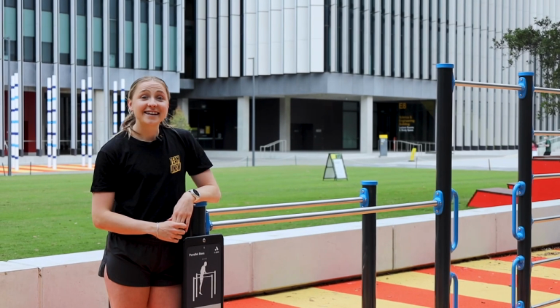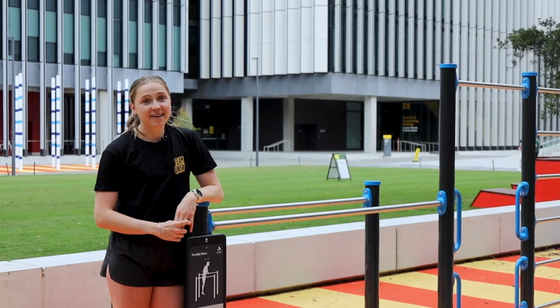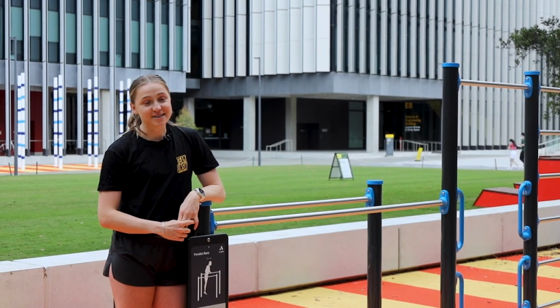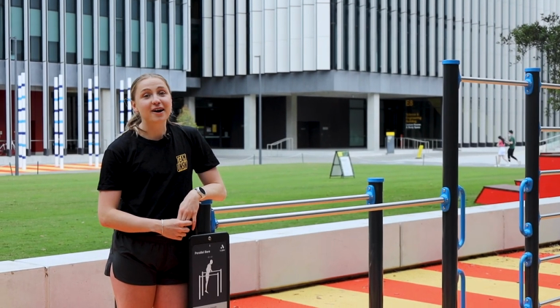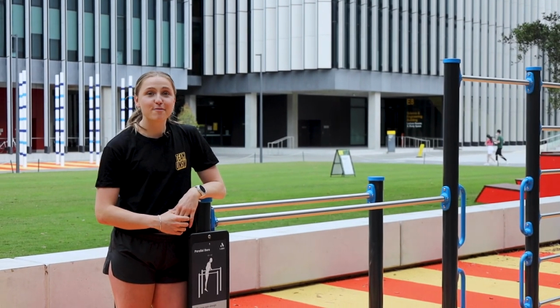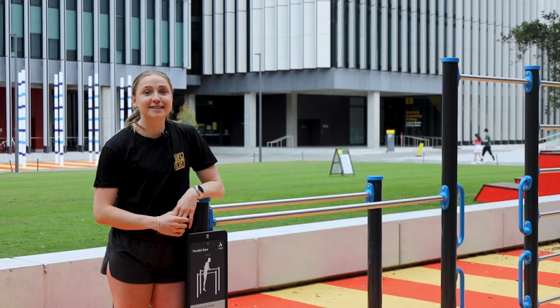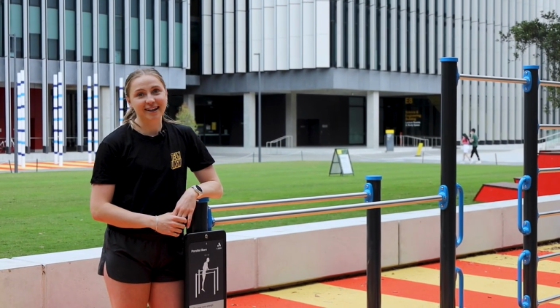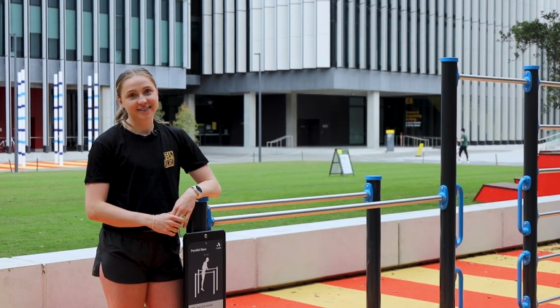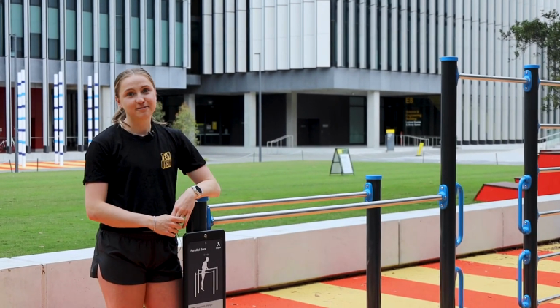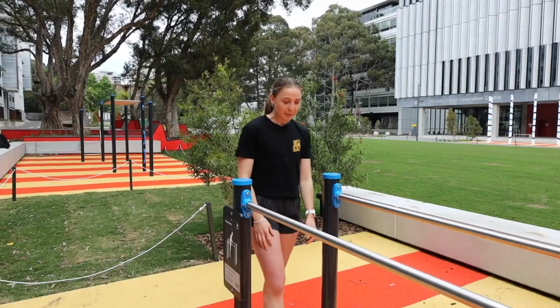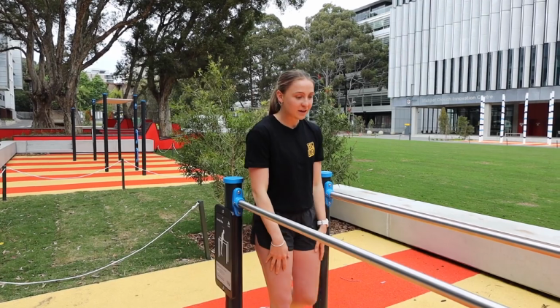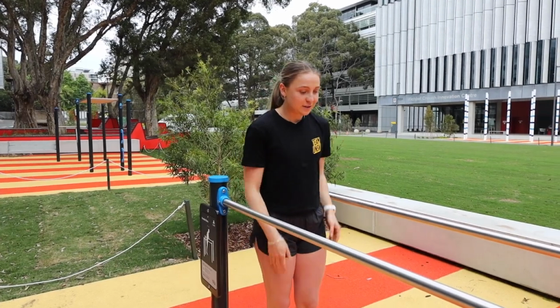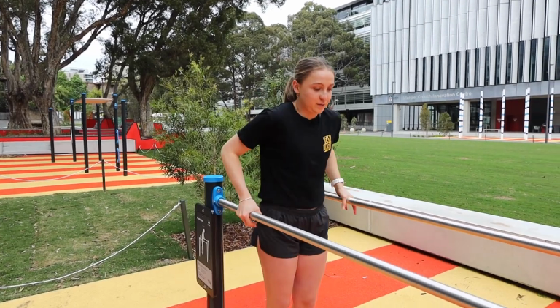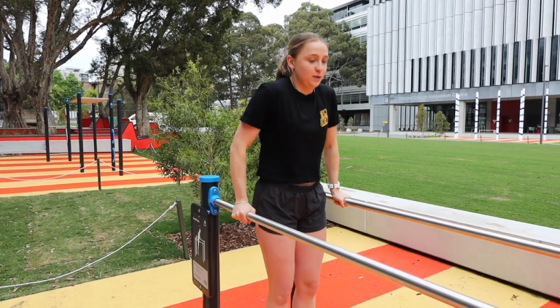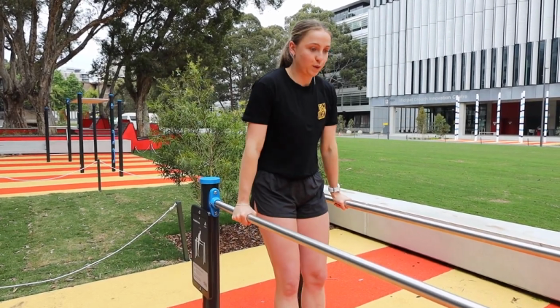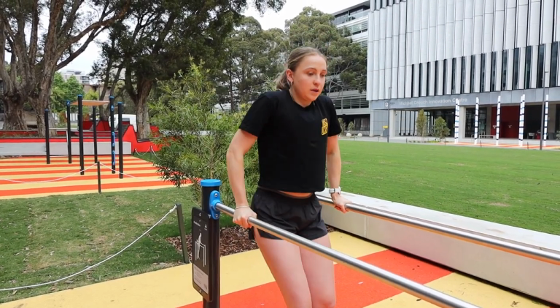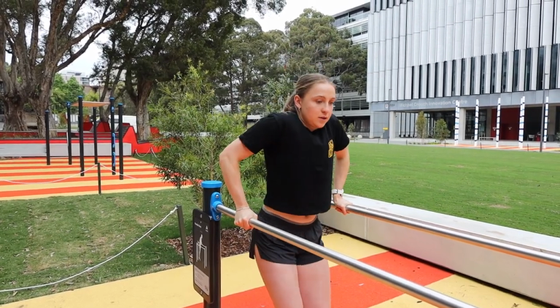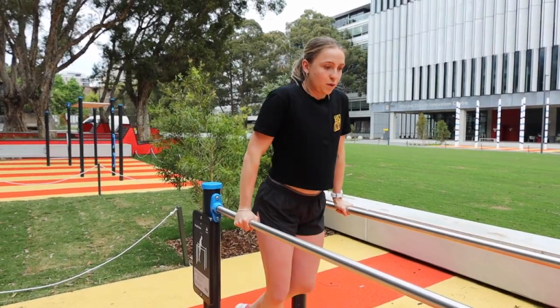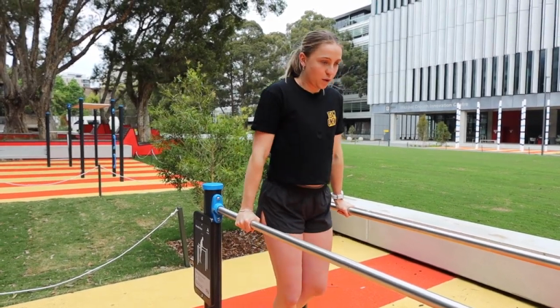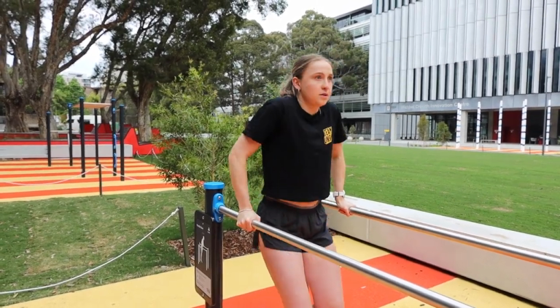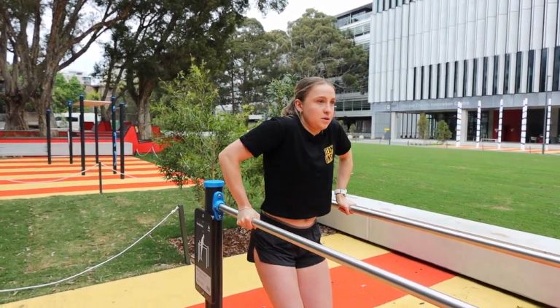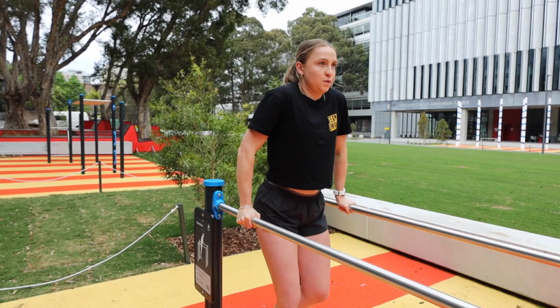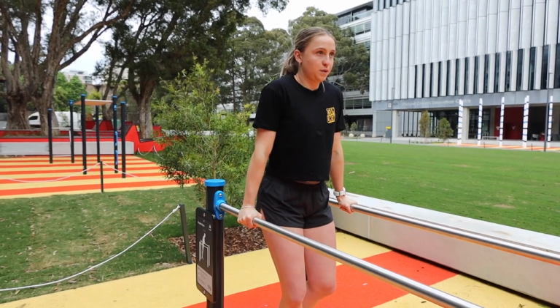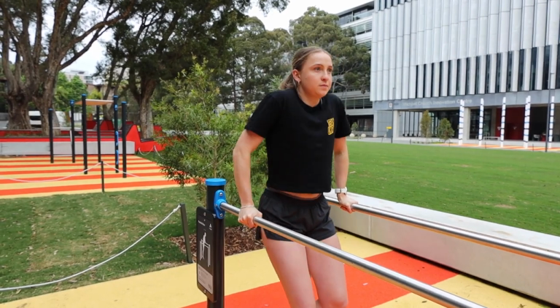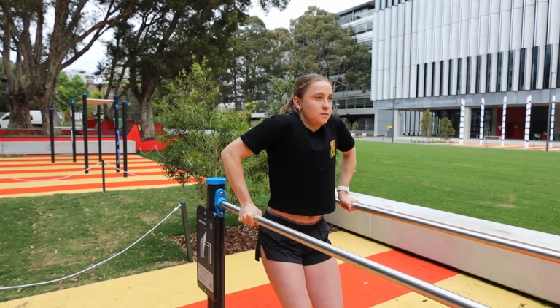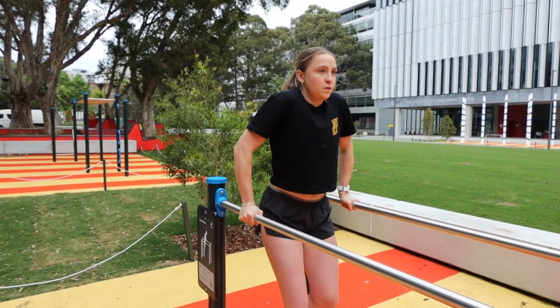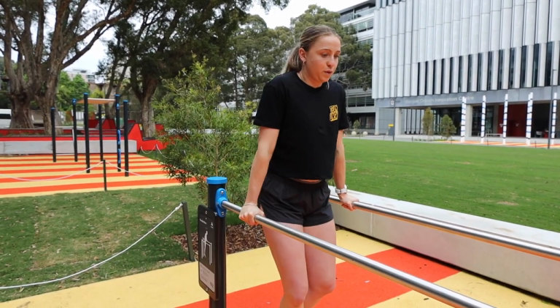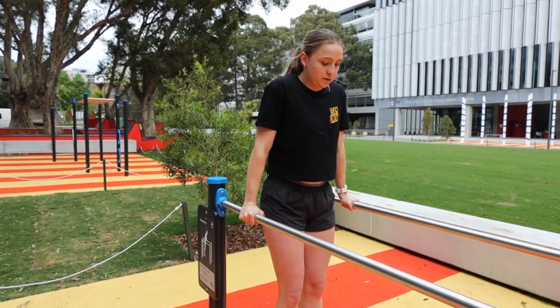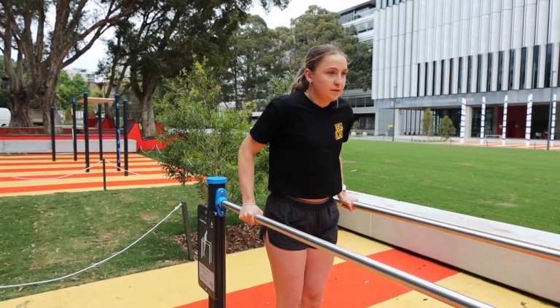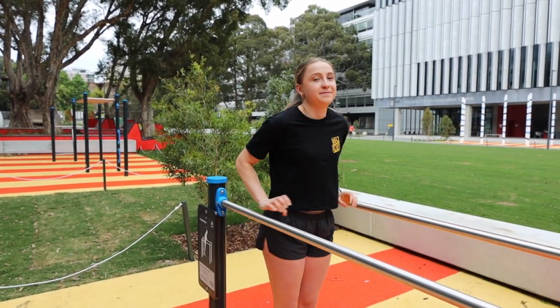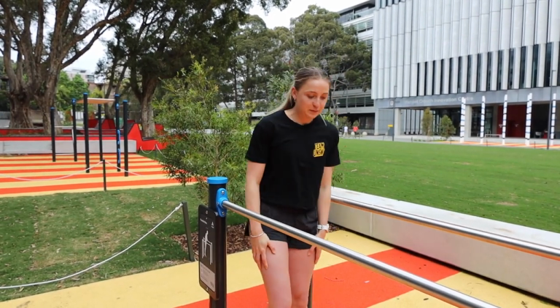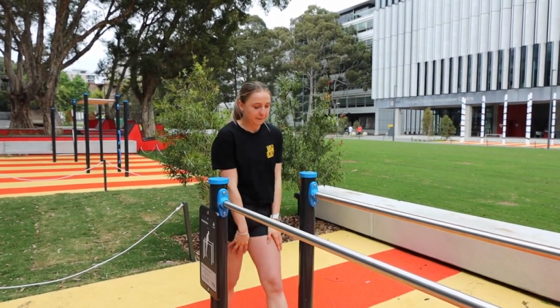These are the parallel bars which are great for upper body and dynamic leg strength. The first exercise are triceps dips which are great for your shoulders and triceps. Here you want to try and keep a strong and stable body, and then you want to lower and raise your body by bending down your elbows and pushing up using your triceps.